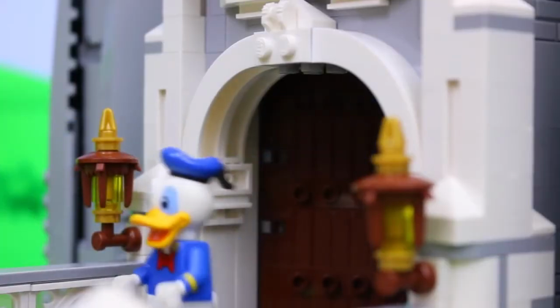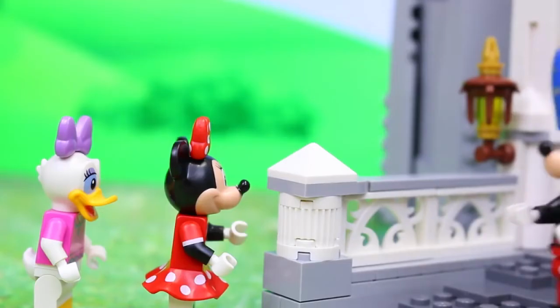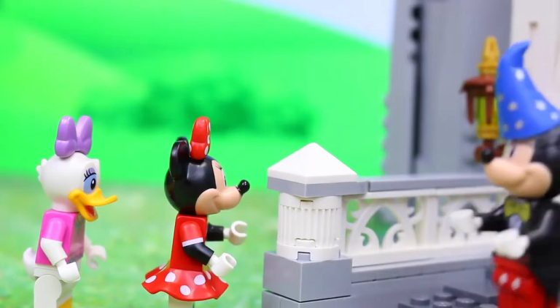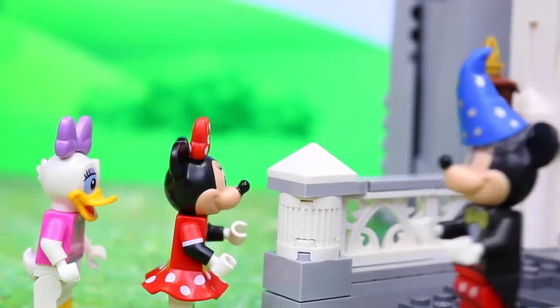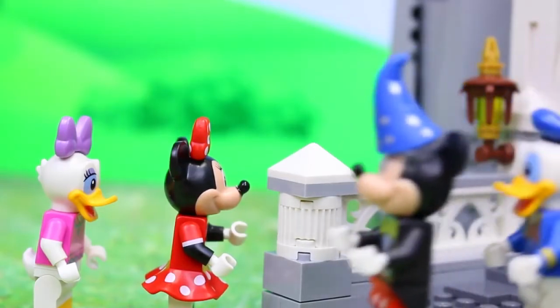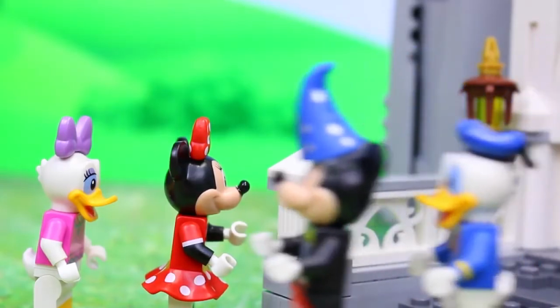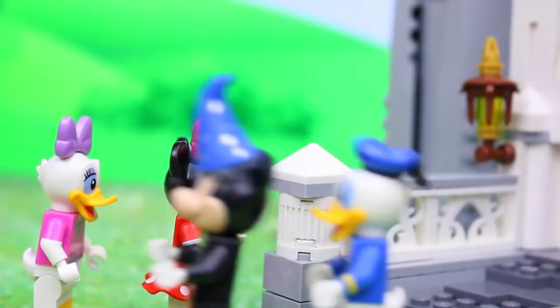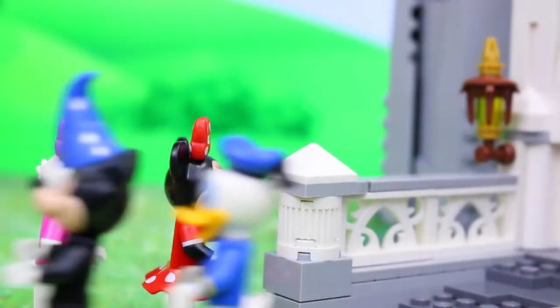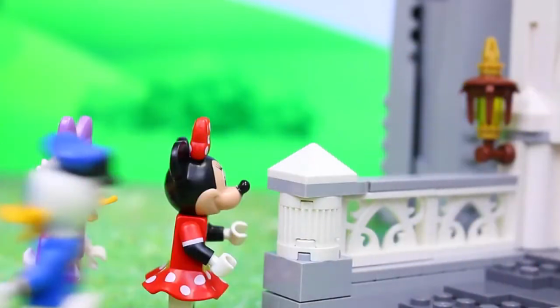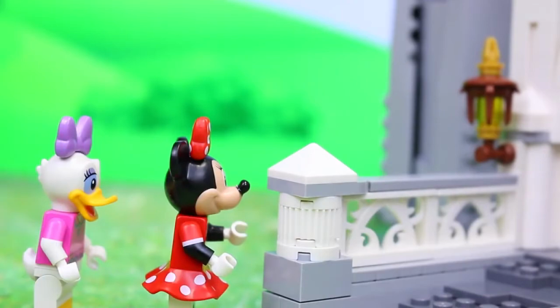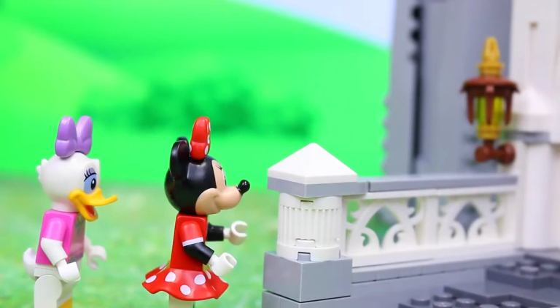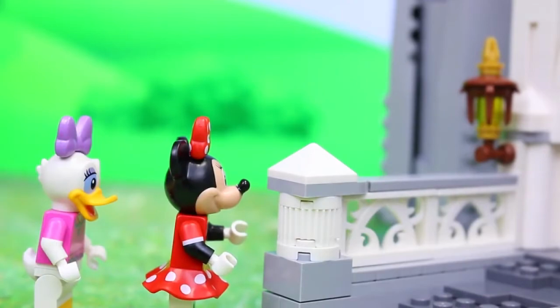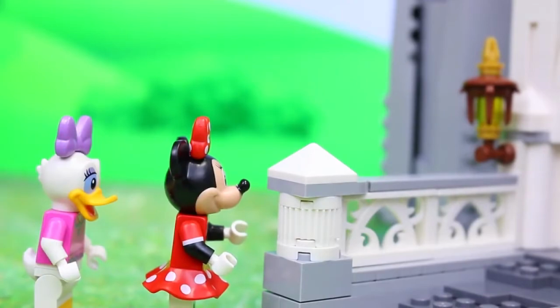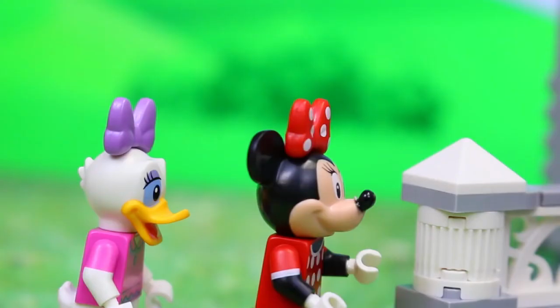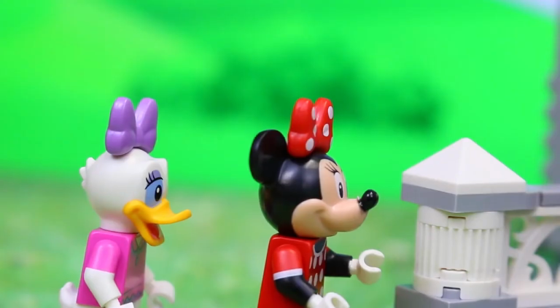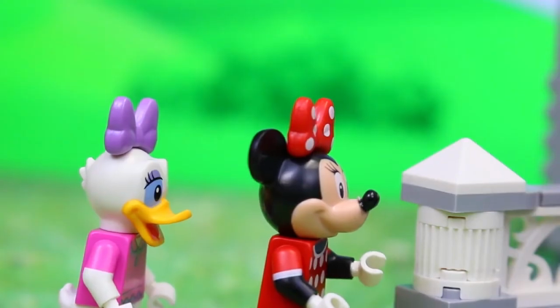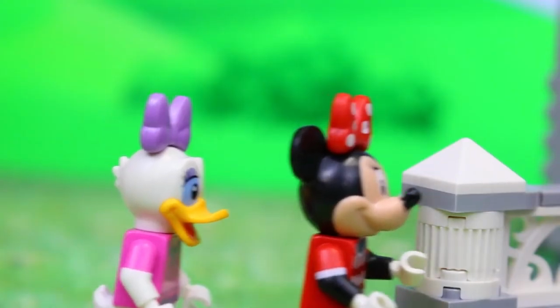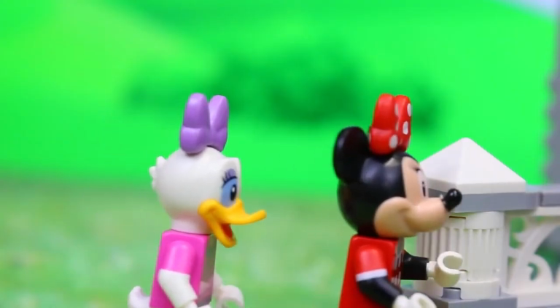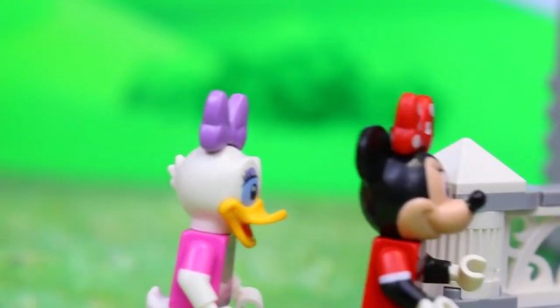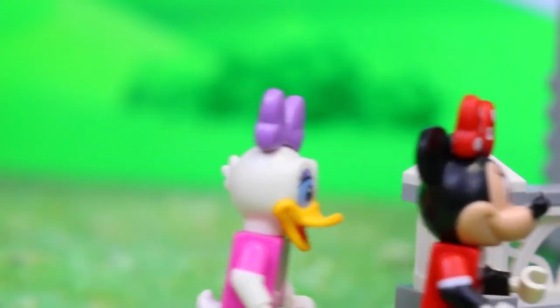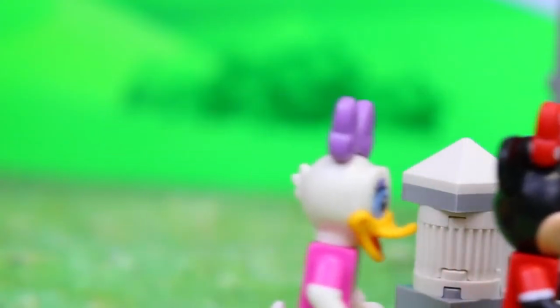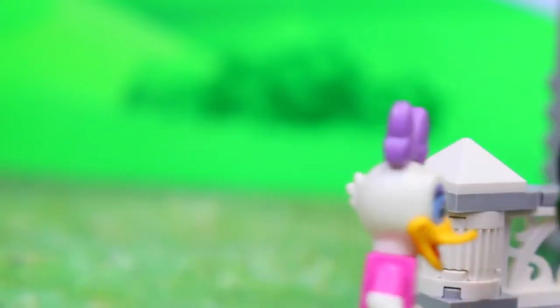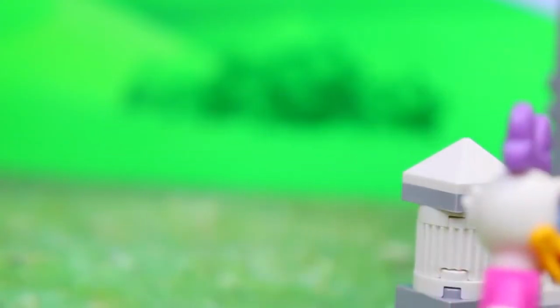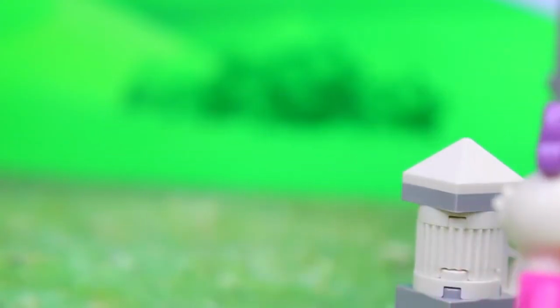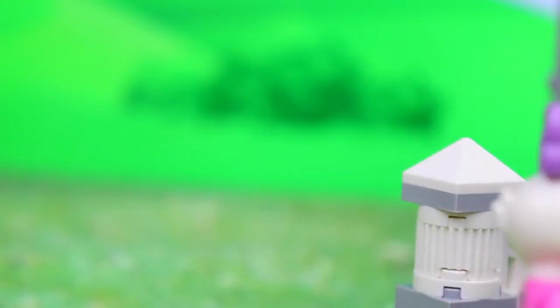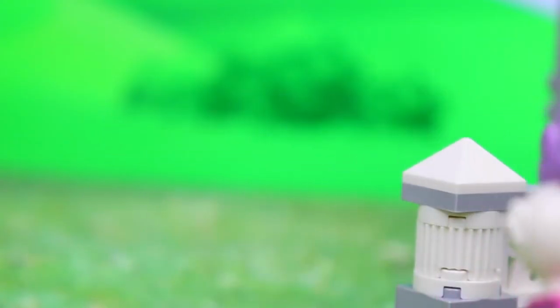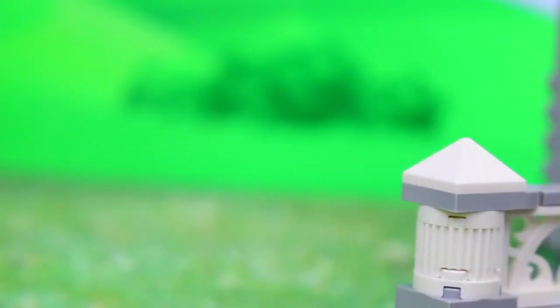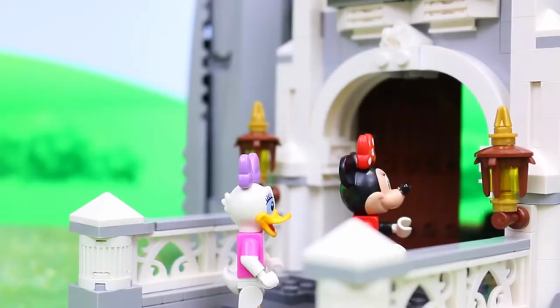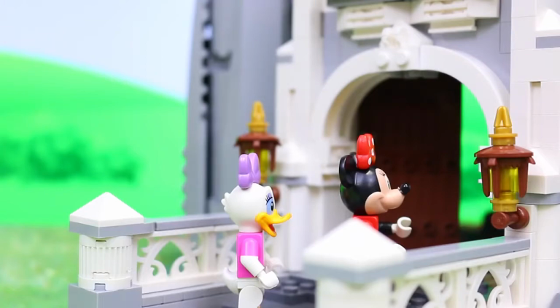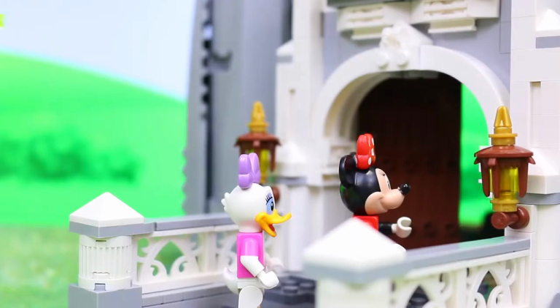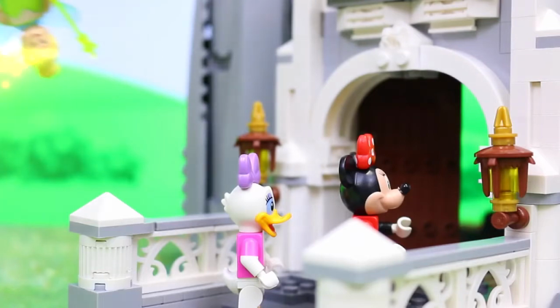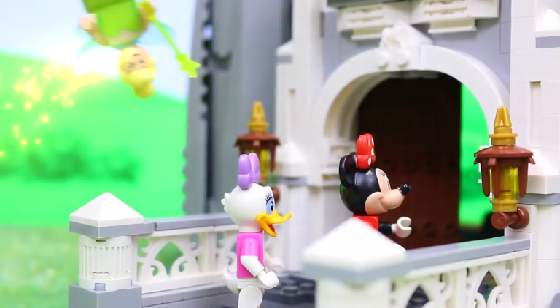And they ran right past Daisy and Minnie. Oh well, I guess they were going to have to take the tour by themselves. Or would they?